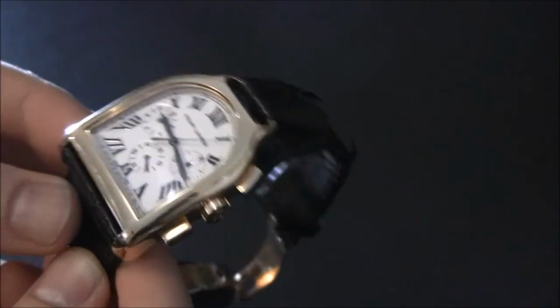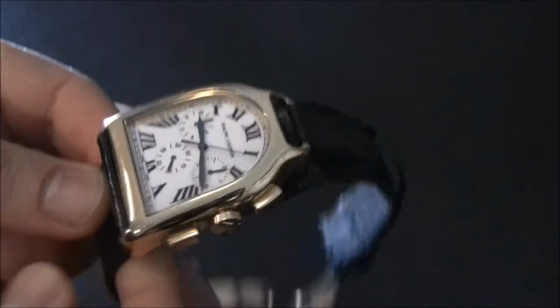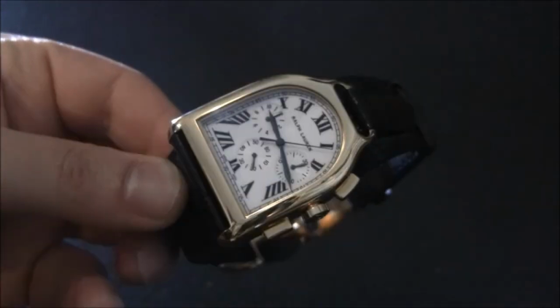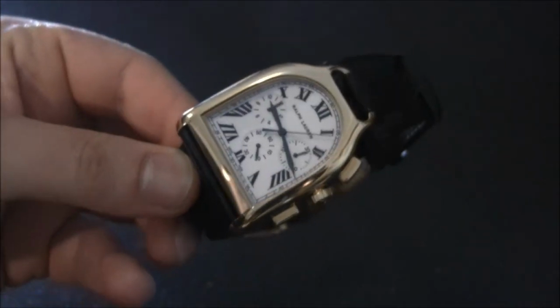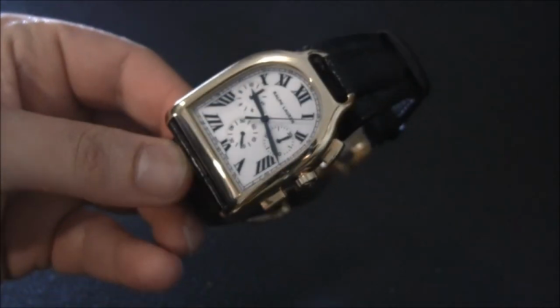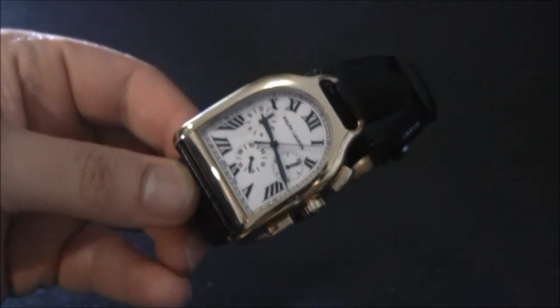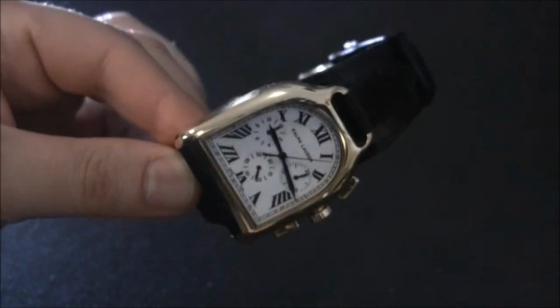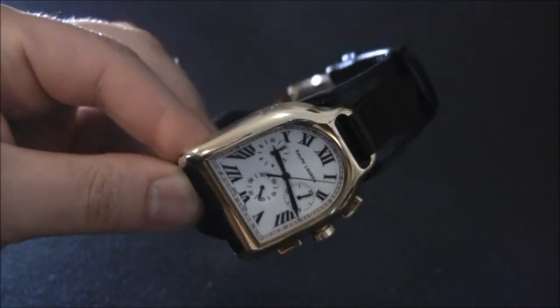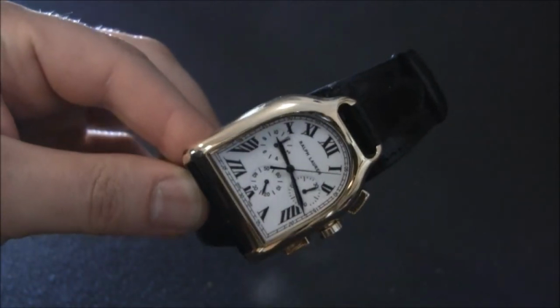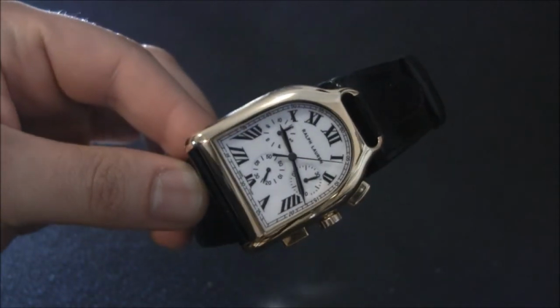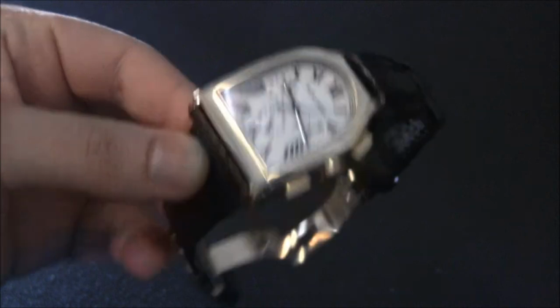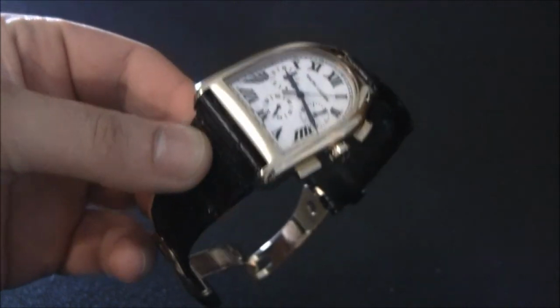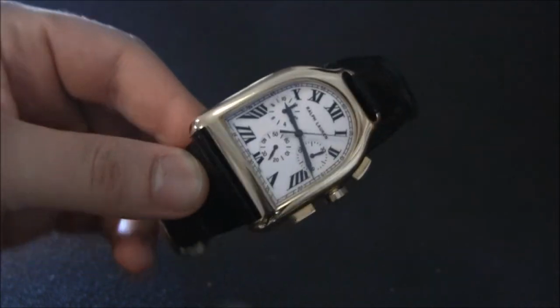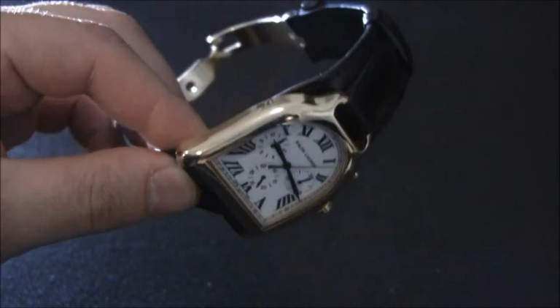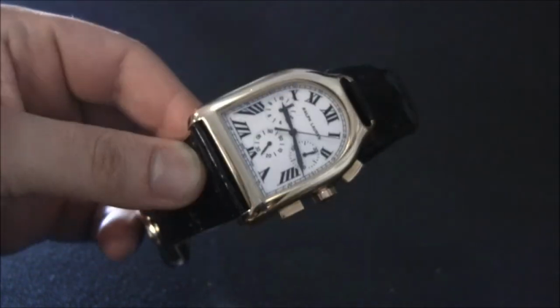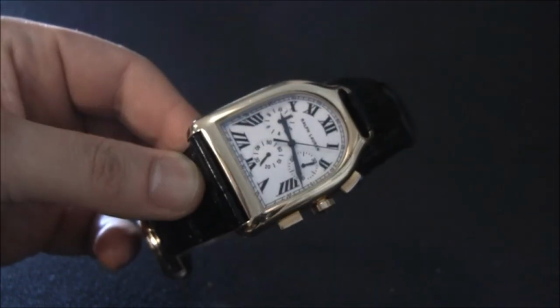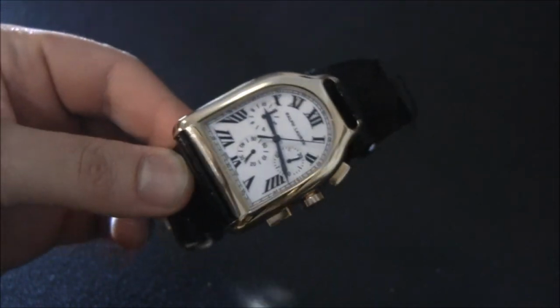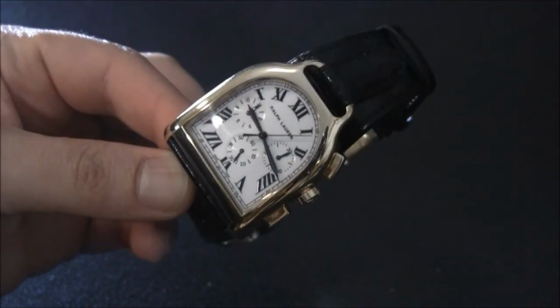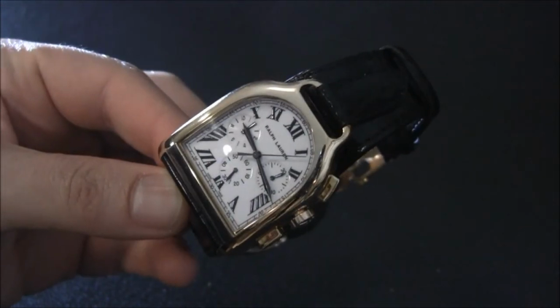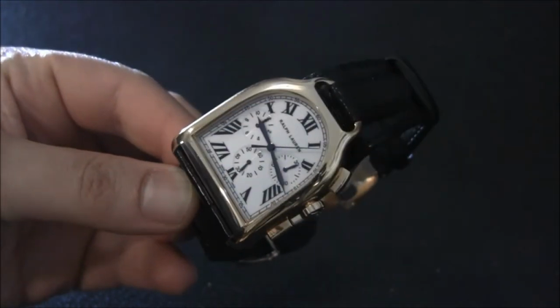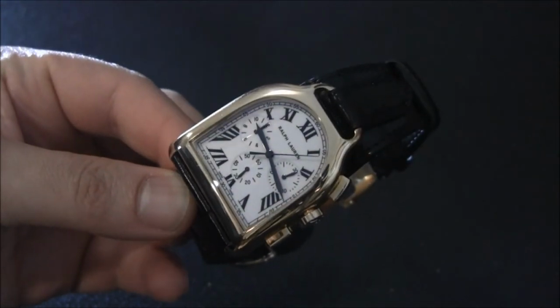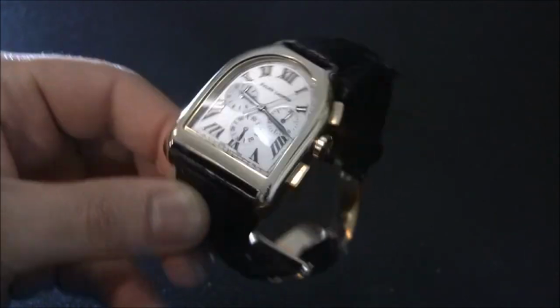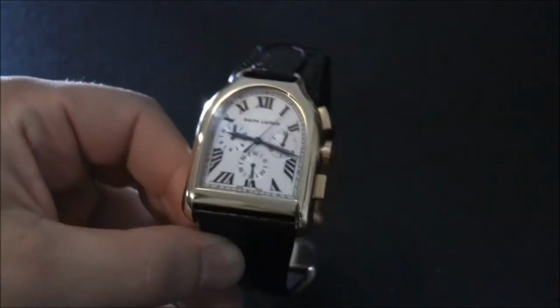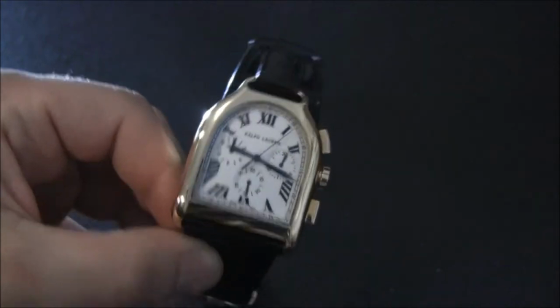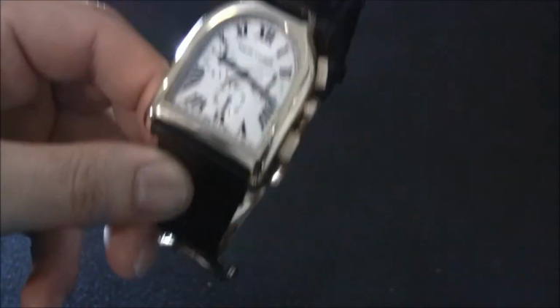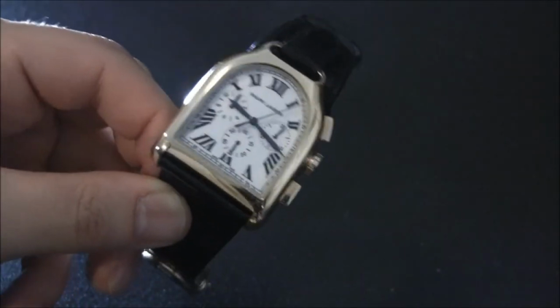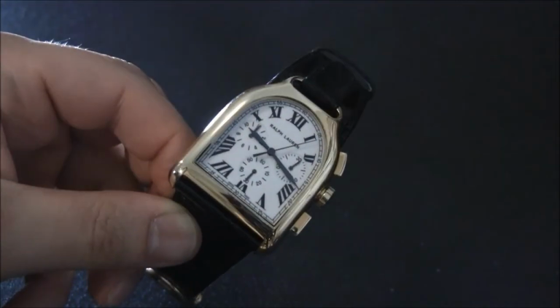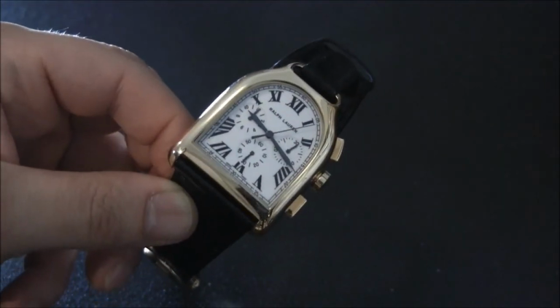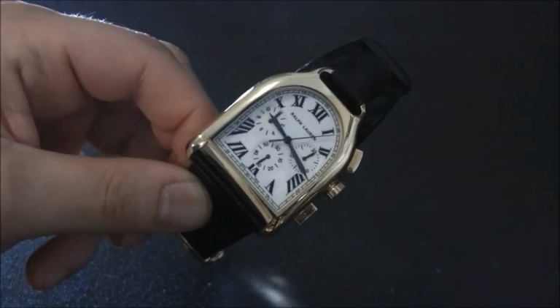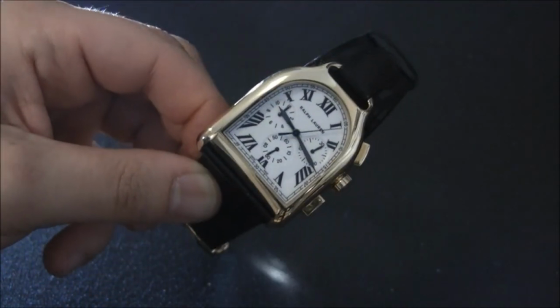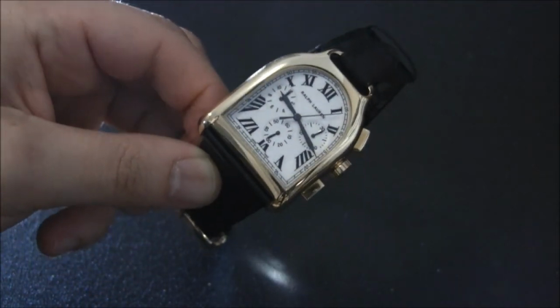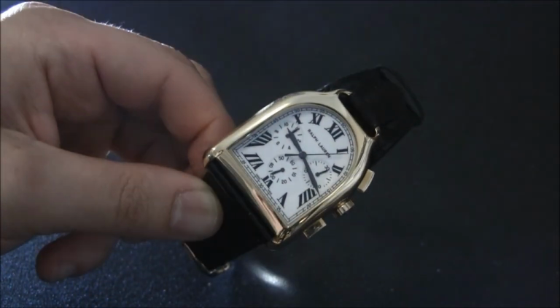Again, this is the Ralph Lauren Stirrup Large Chronograph. I mentioned the size — about 37 millimeters wide — though it feels bigger on the wrist because it sits high. You can see the full review on blog2read.com.